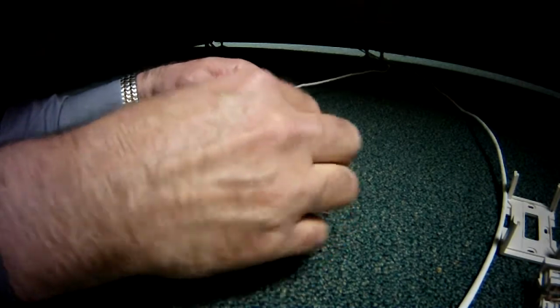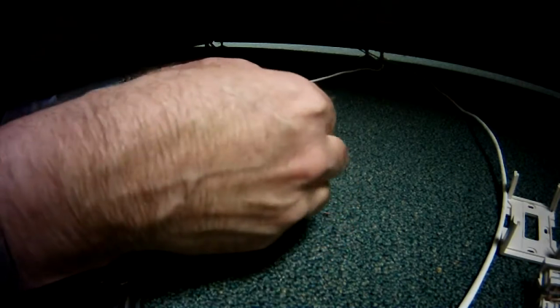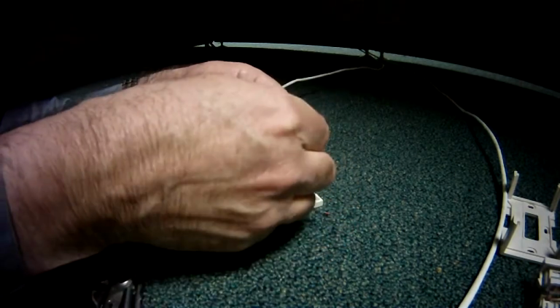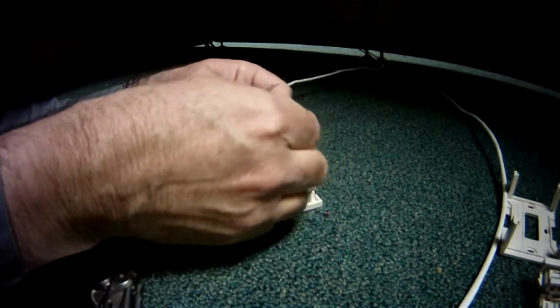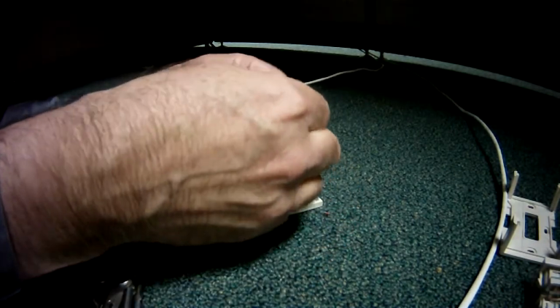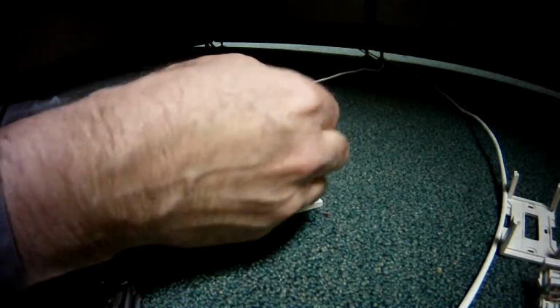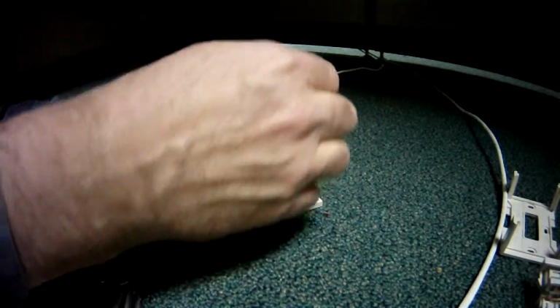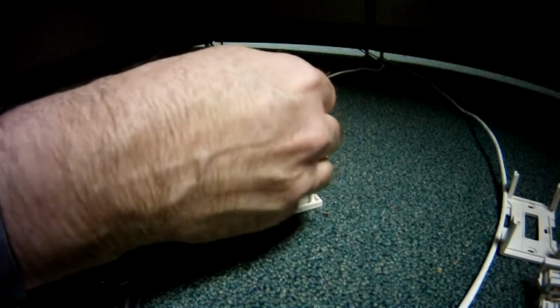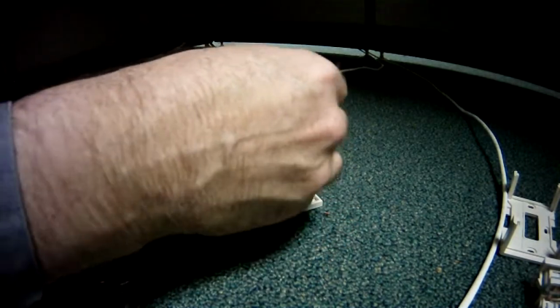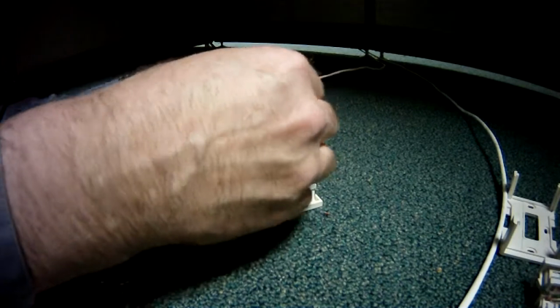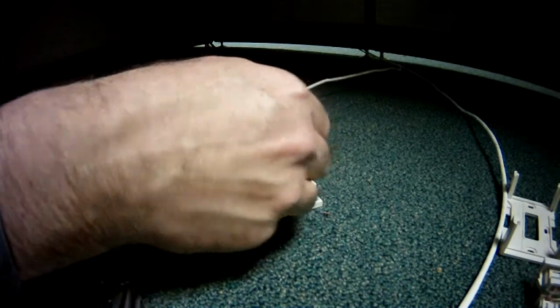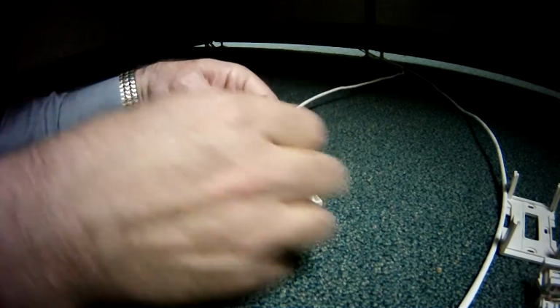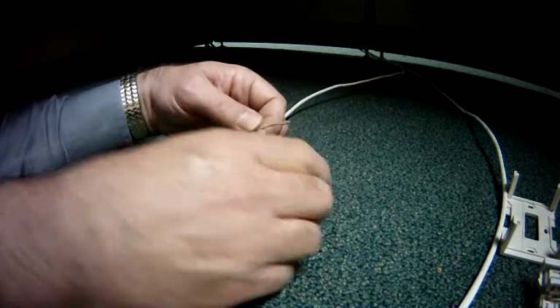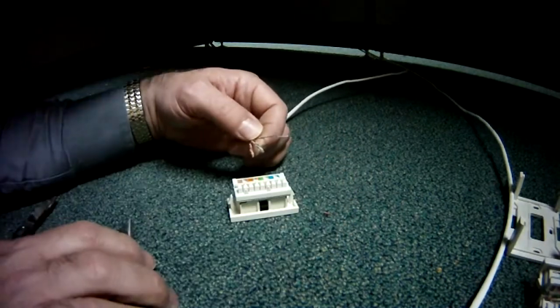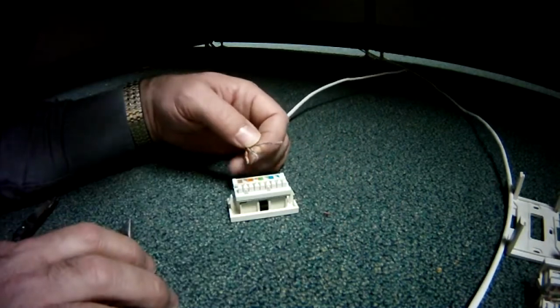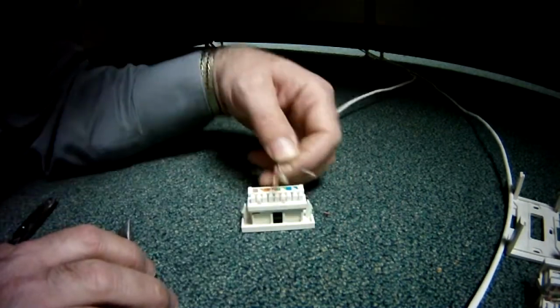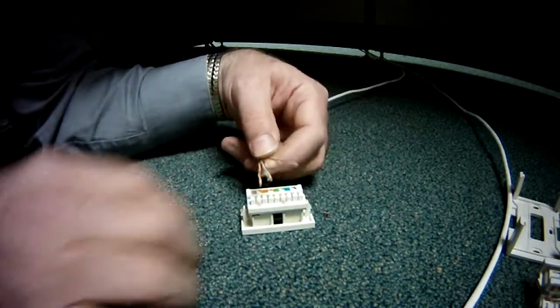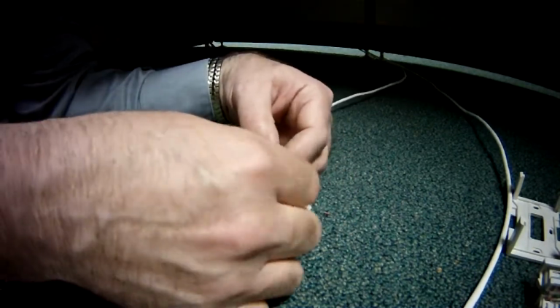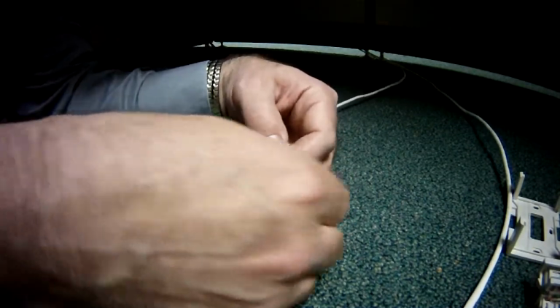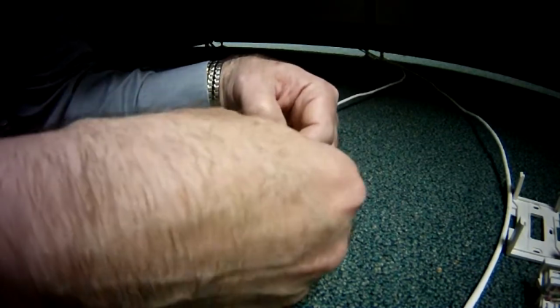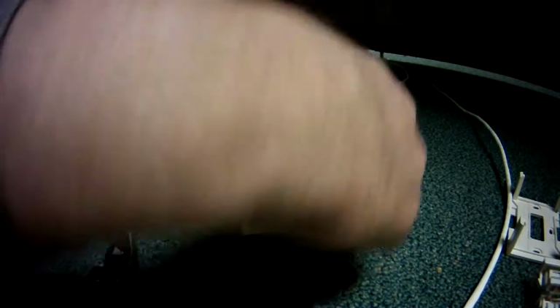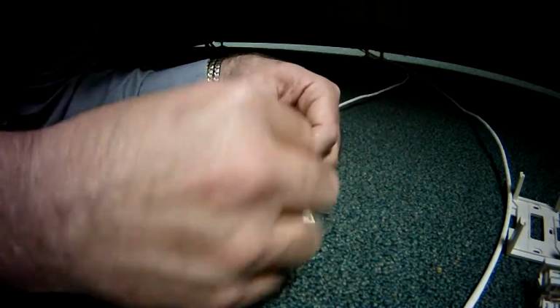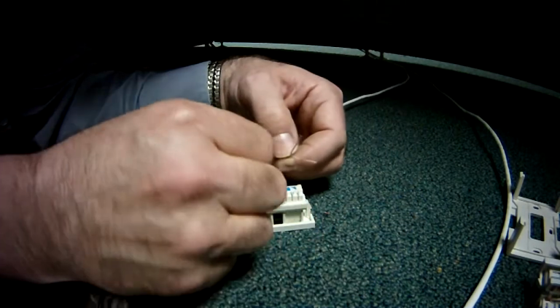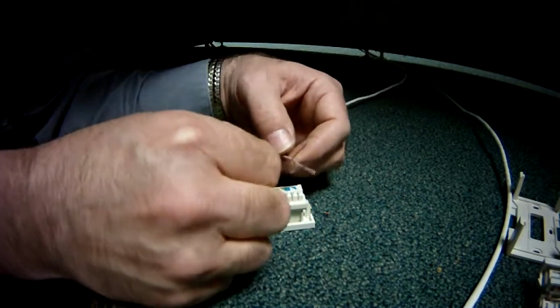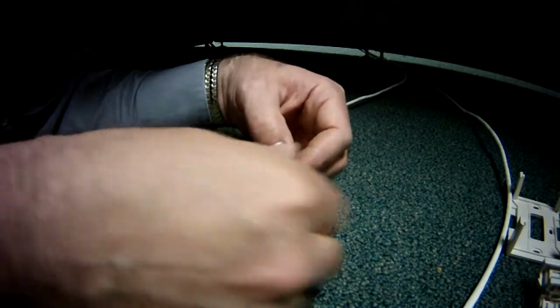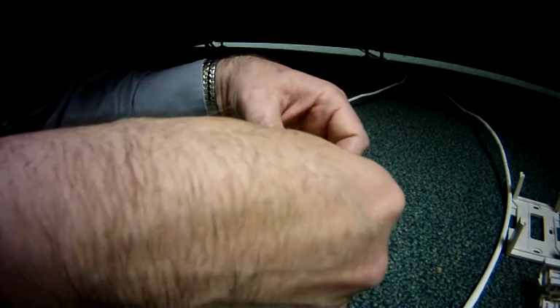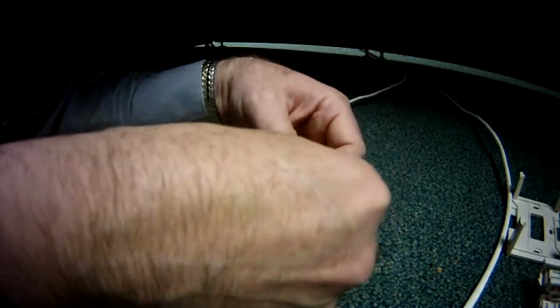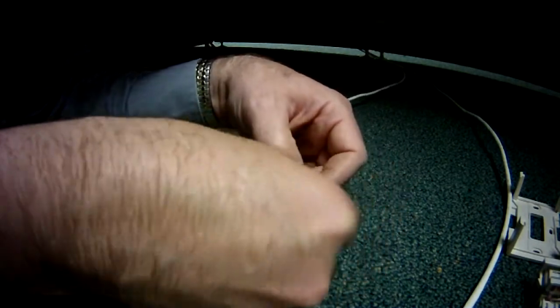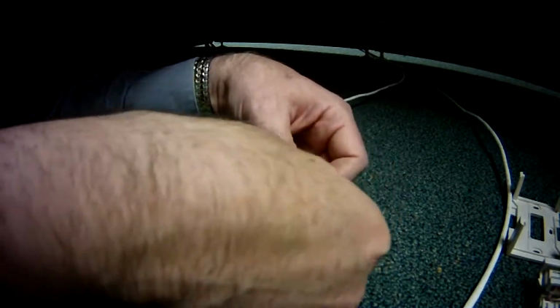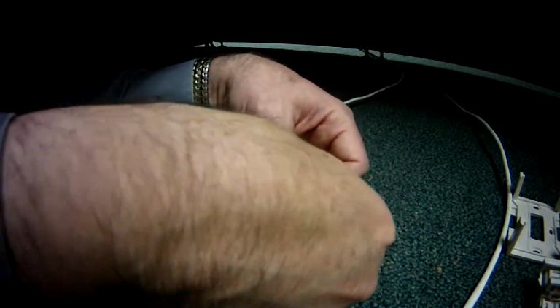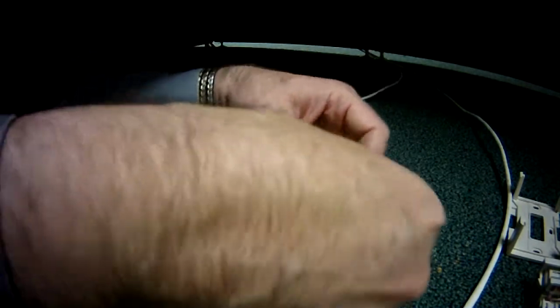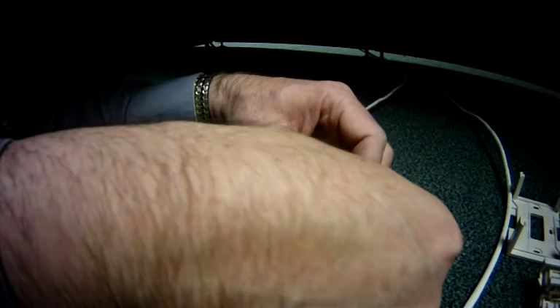The interesting thing is that on one hand, you want smaller because you can get more stuff into a smaller amount of space. But at the same time, the smaller the jacks get, the tougher — or I should say more time consuming — it is to terminate them.